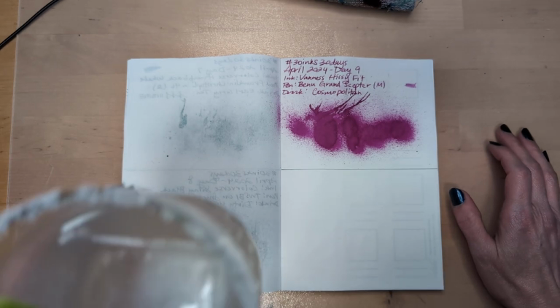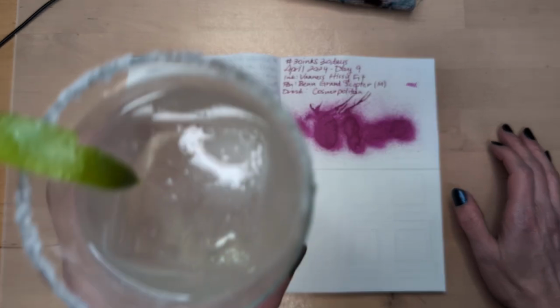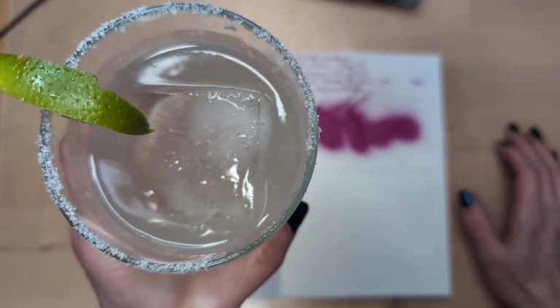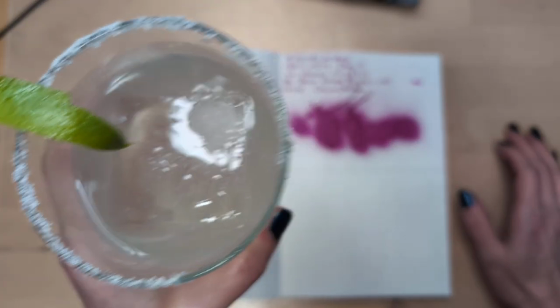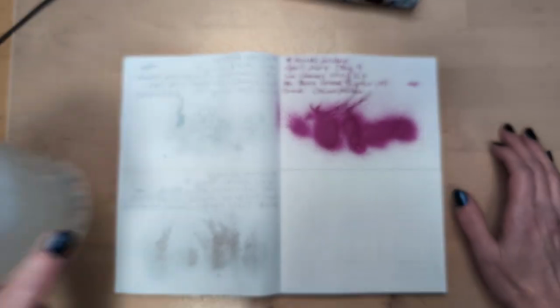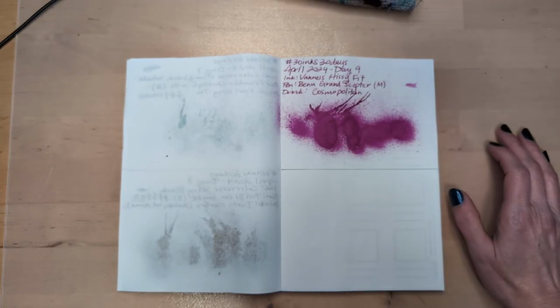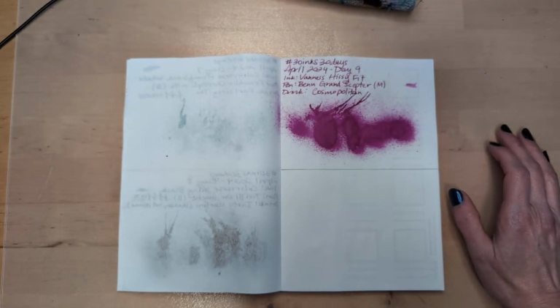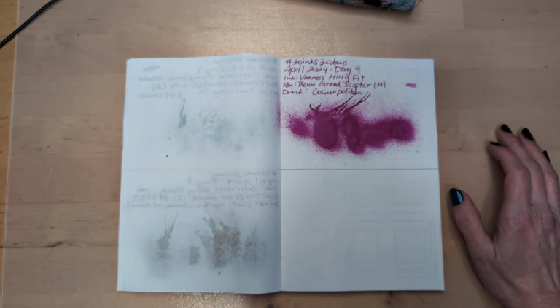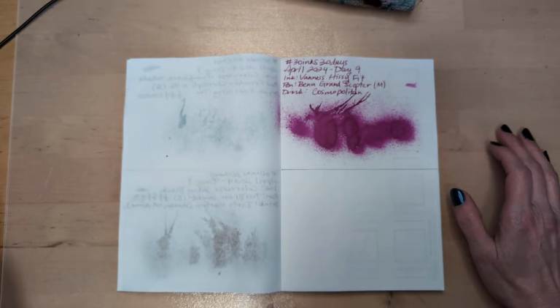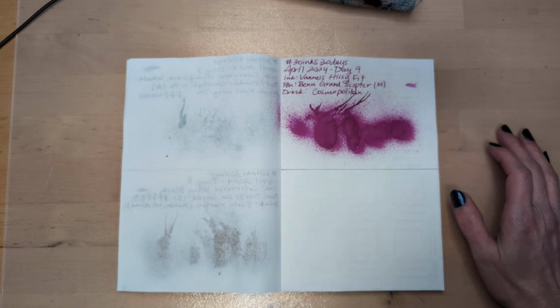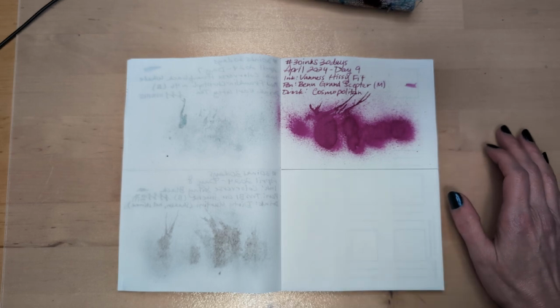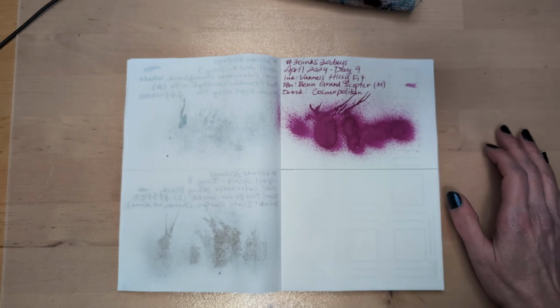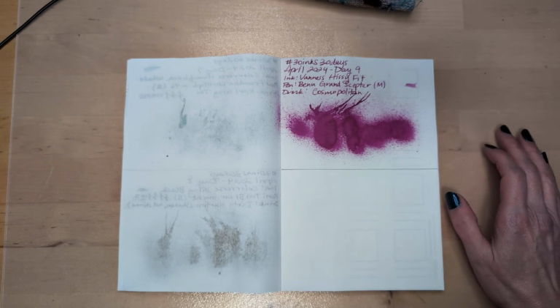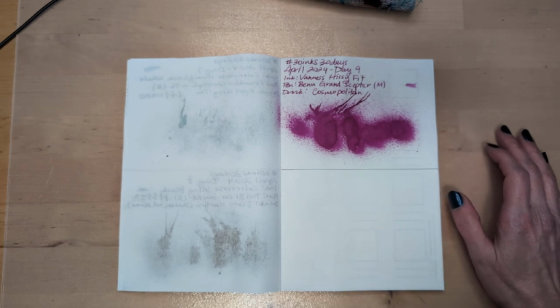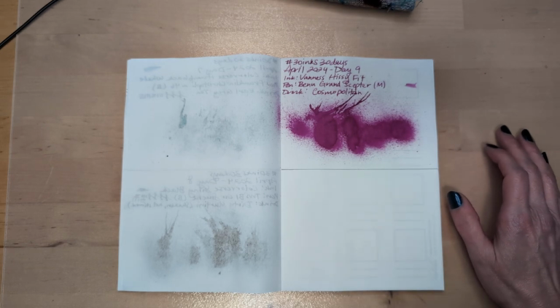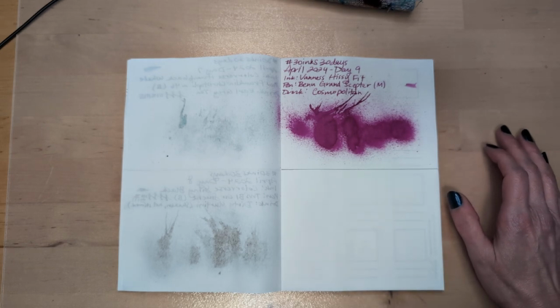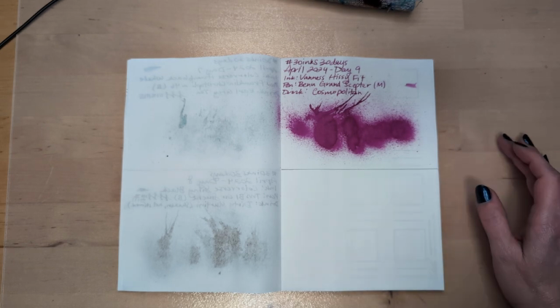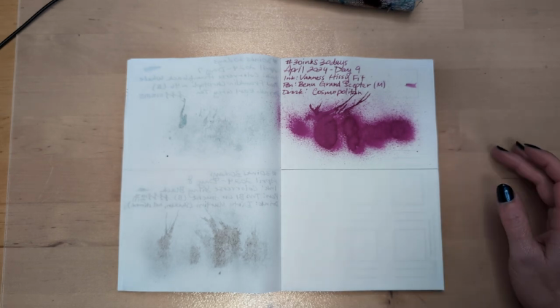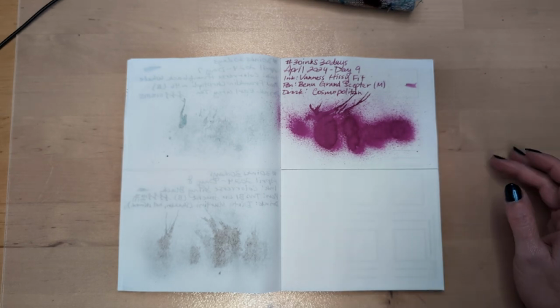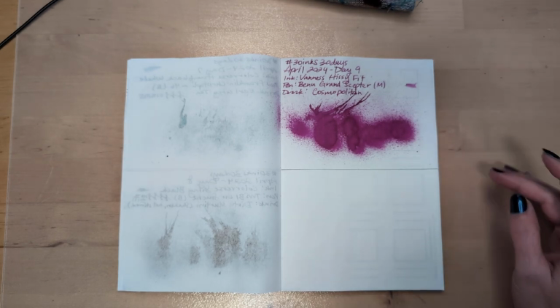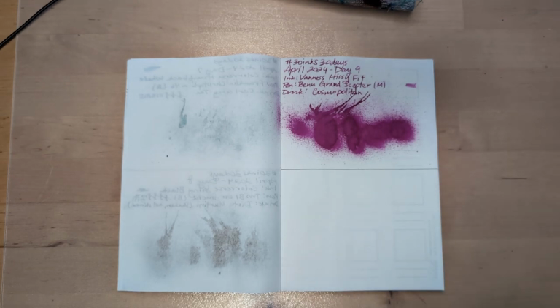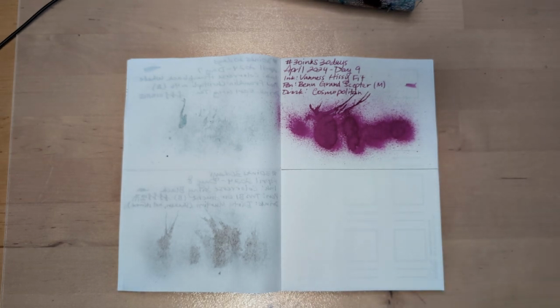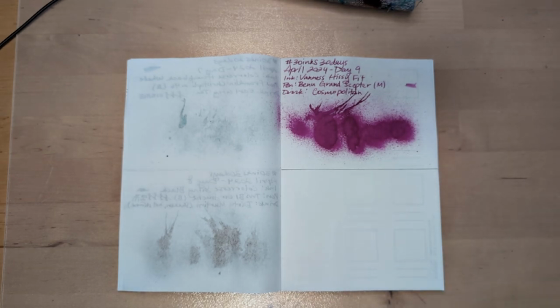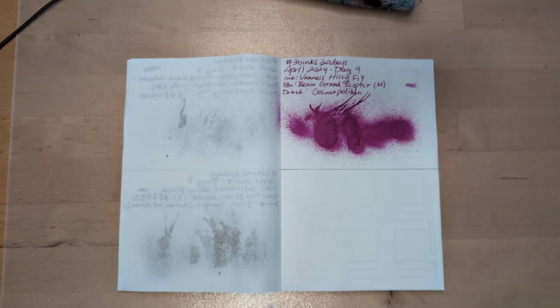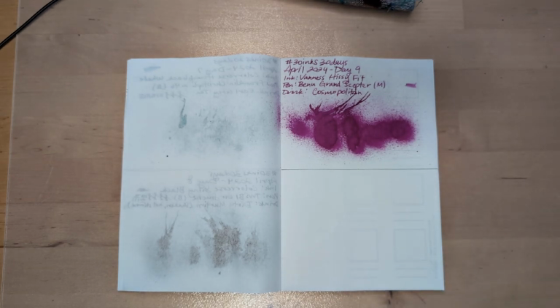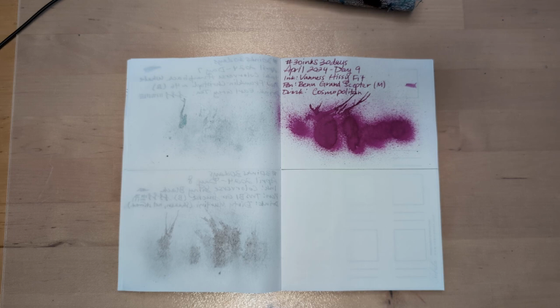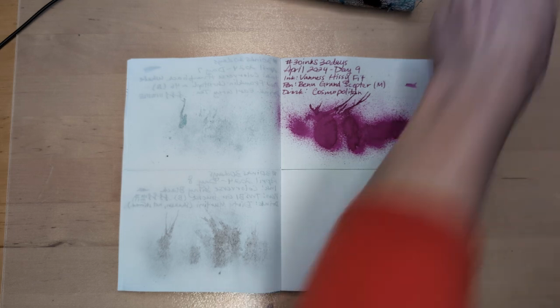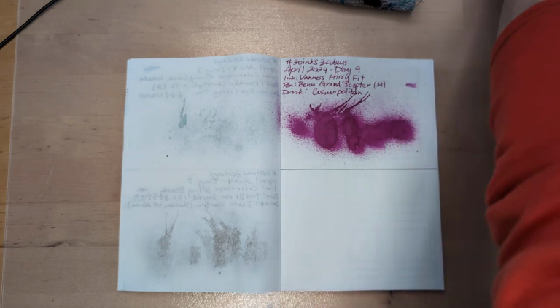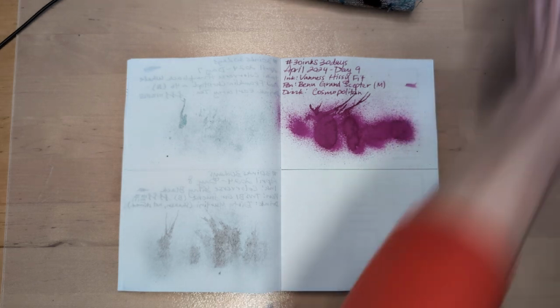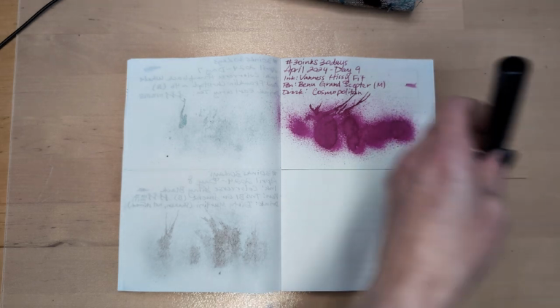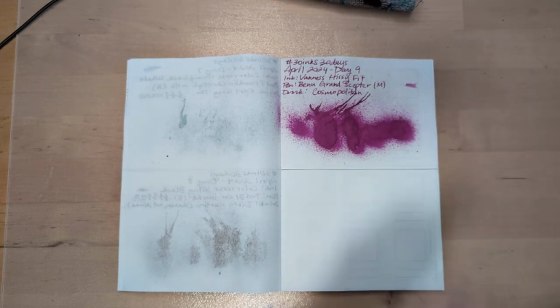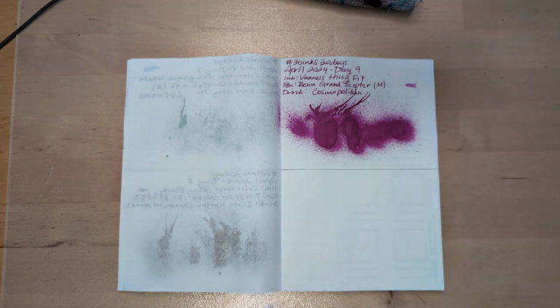Not bad. Not bad. It's gonna taste a little off — maybe I need a new bottle of Cointreau.